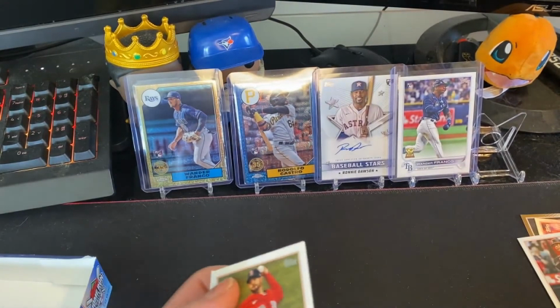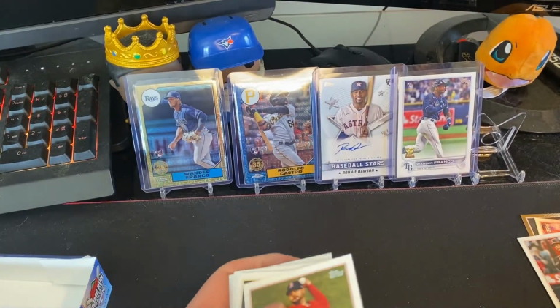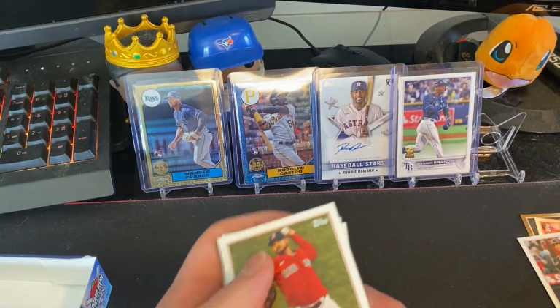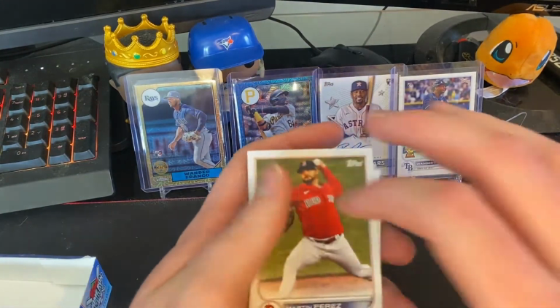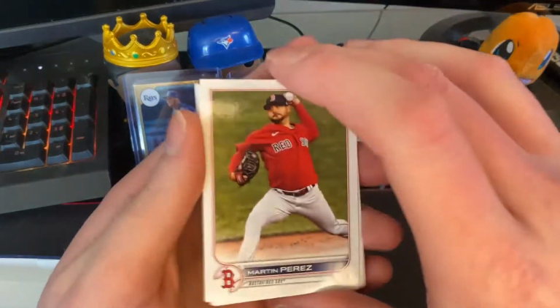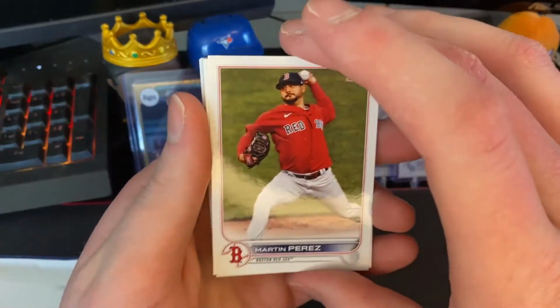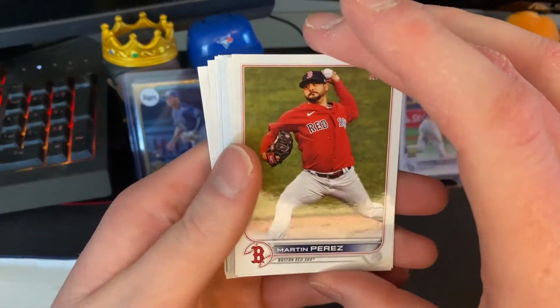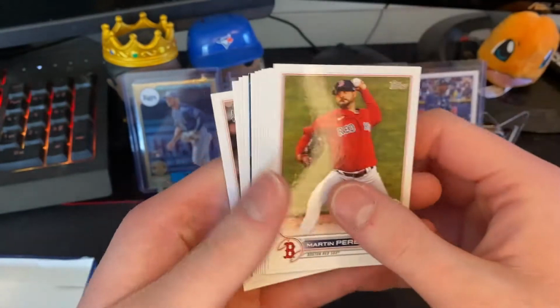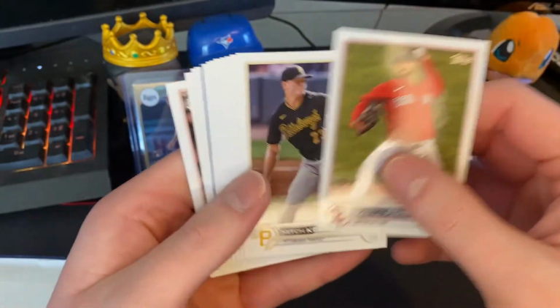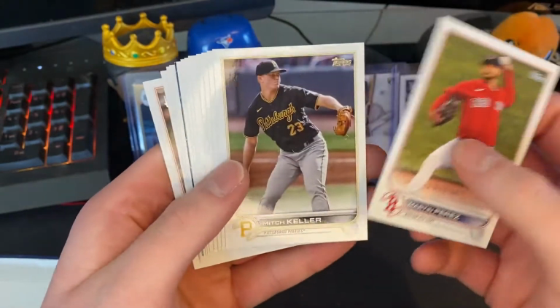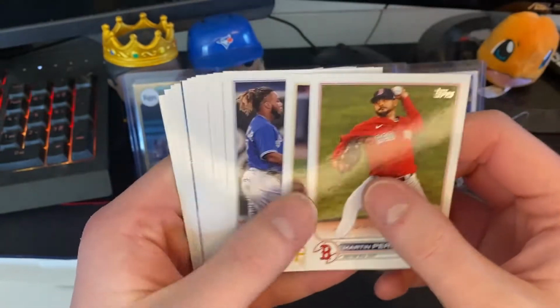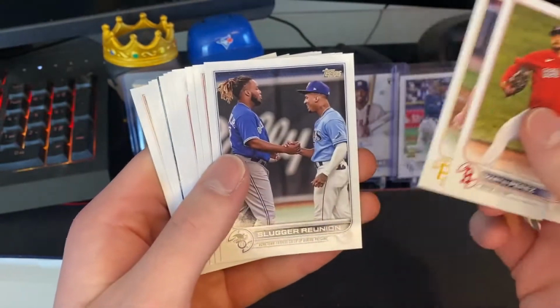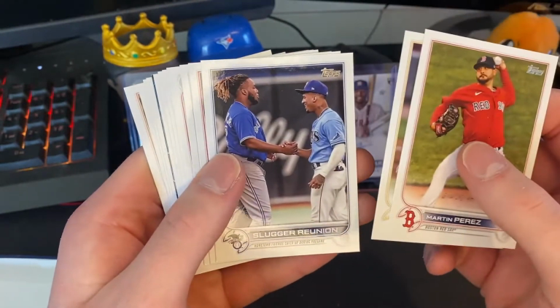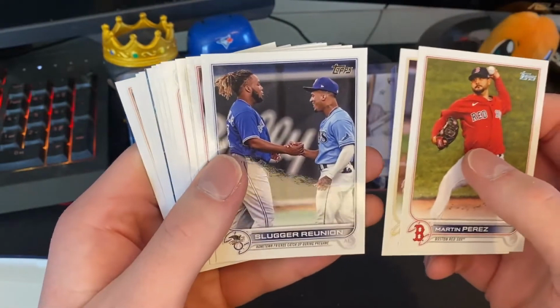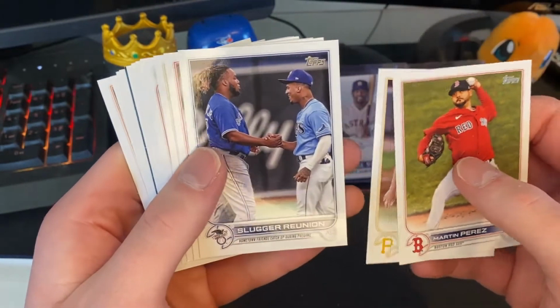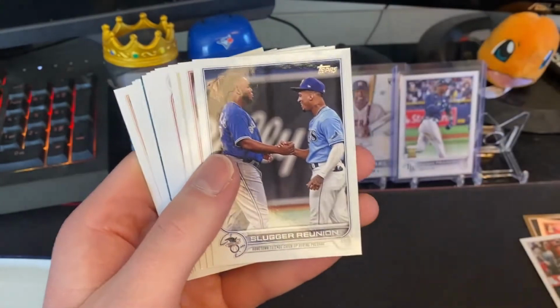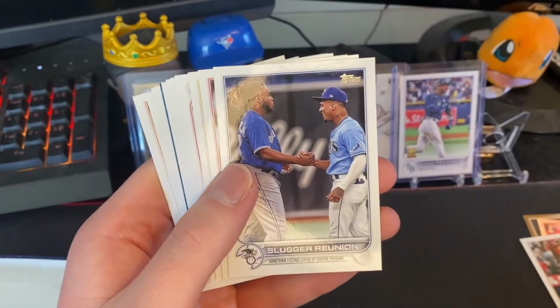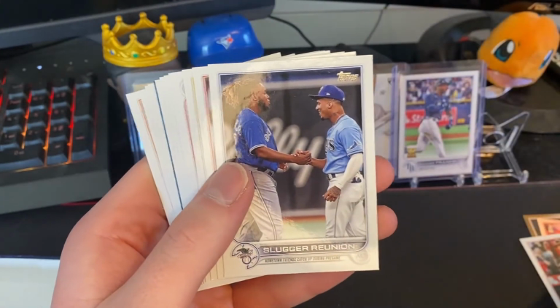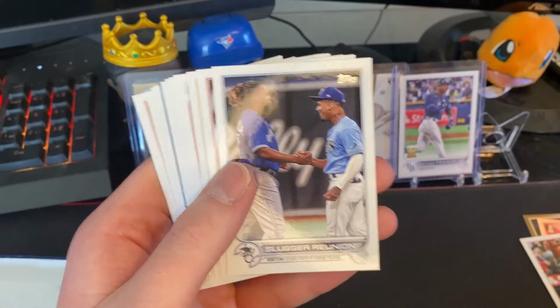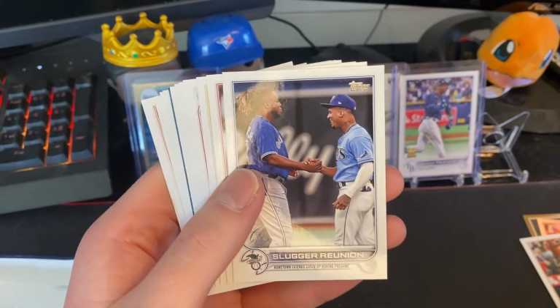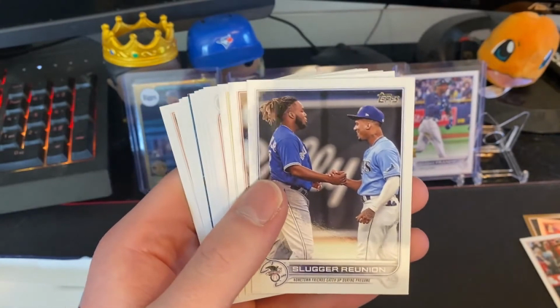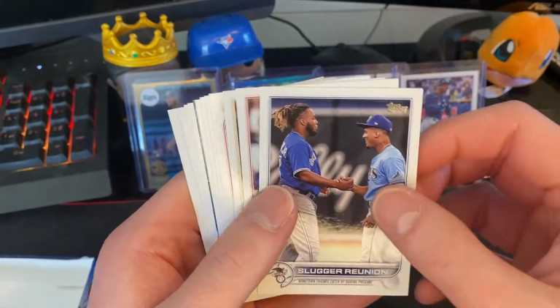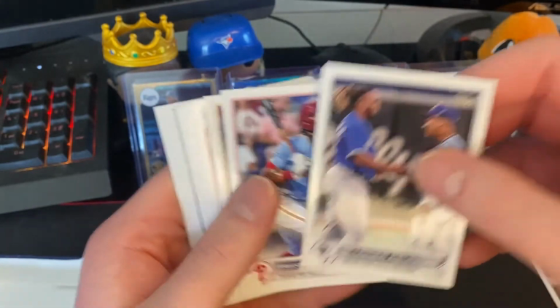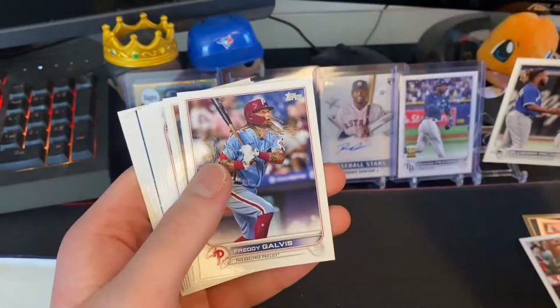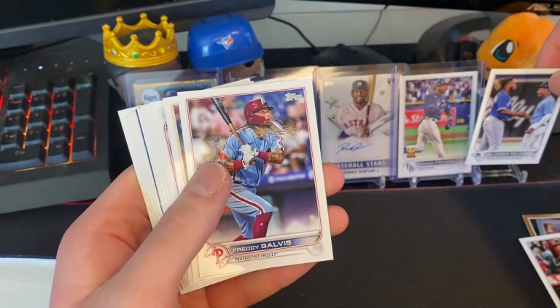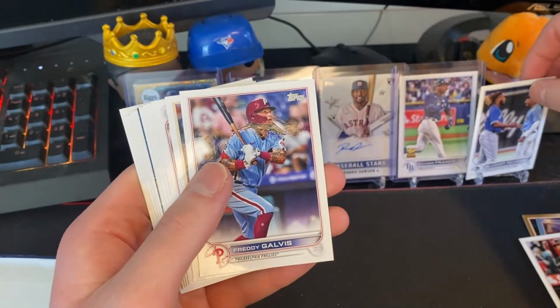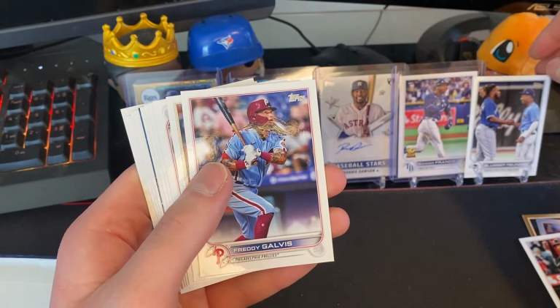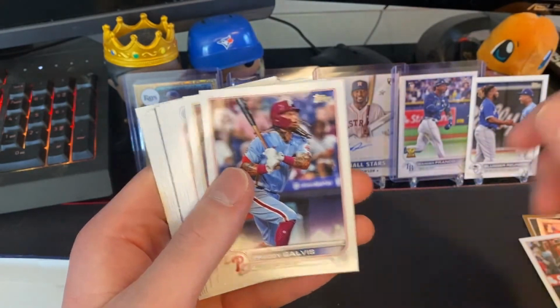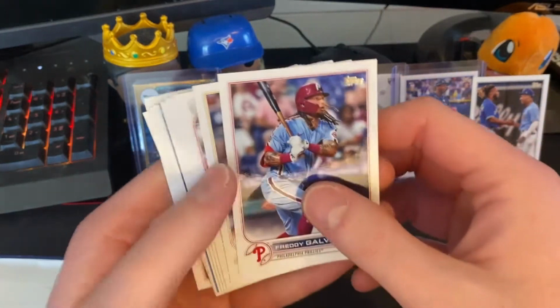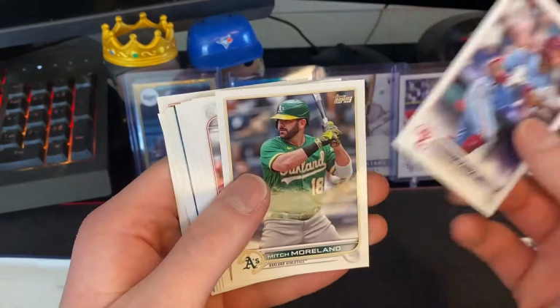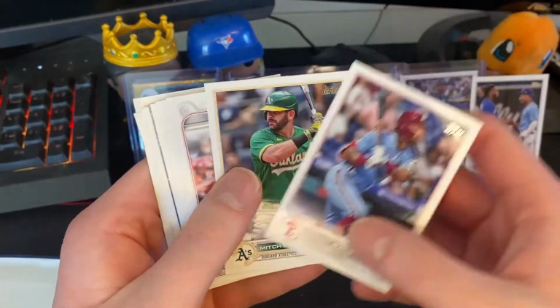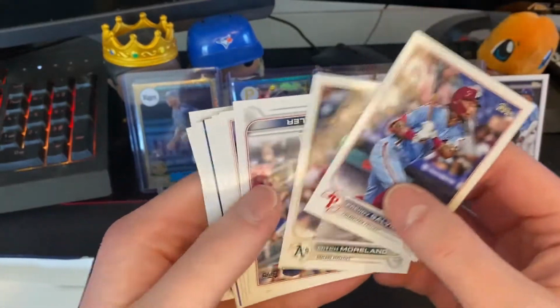My girlfriend just walked in asking for her phone, but I'm using it to record this because I ran out of space. There we go — there's Wander and Vladdy together on a card. I'll put that to the side. Any card with Wander on it is good for me.